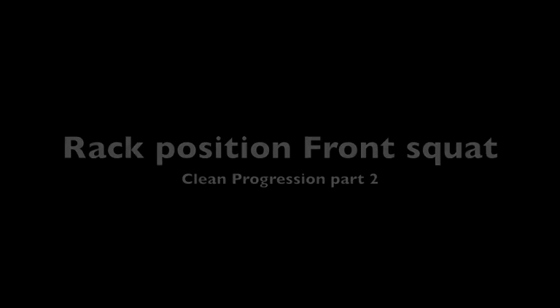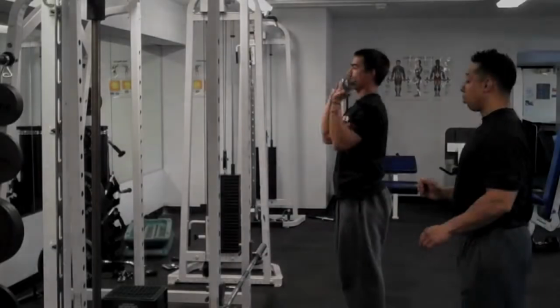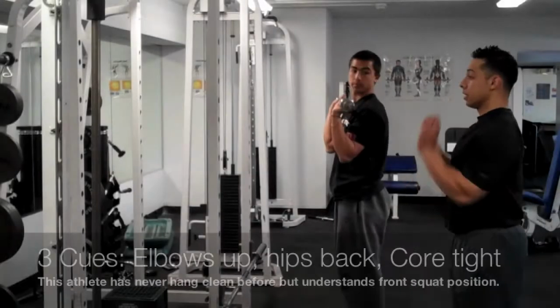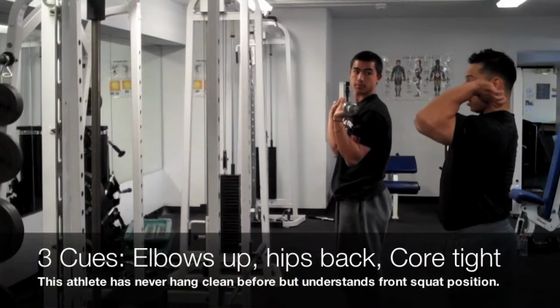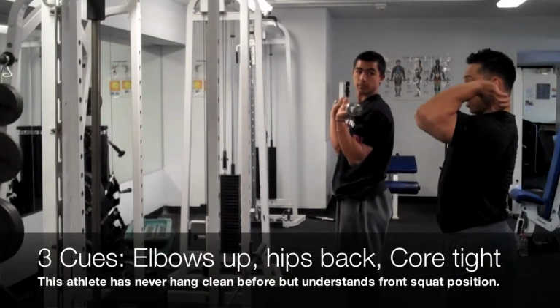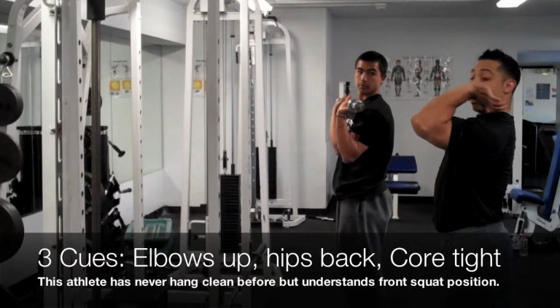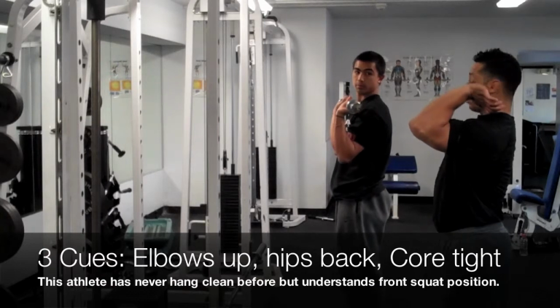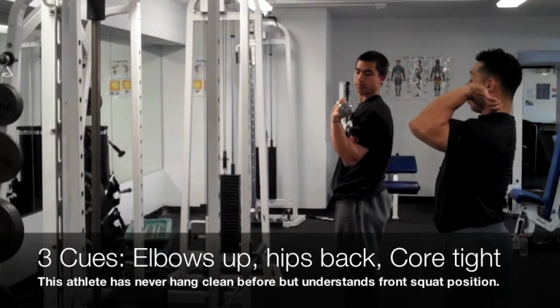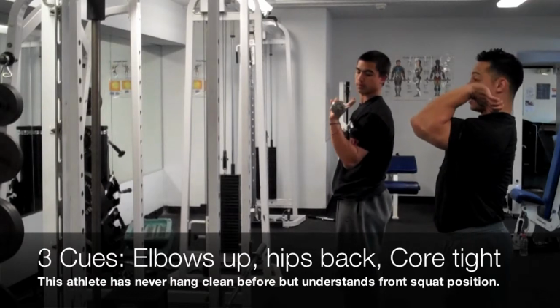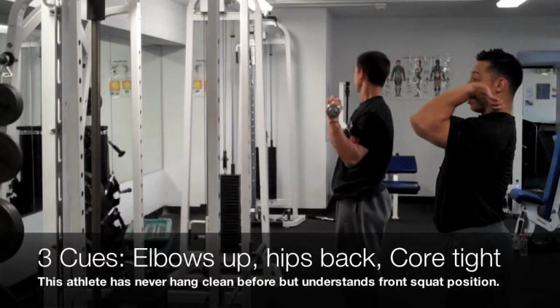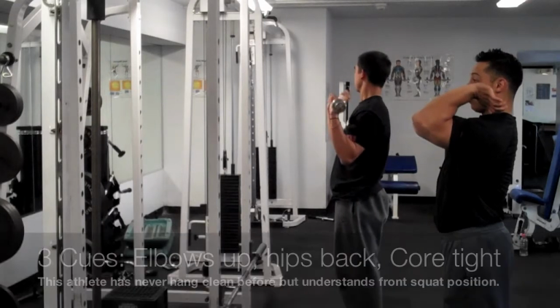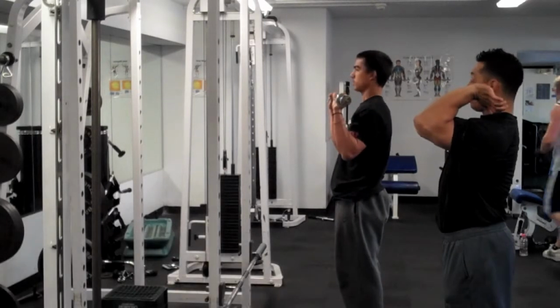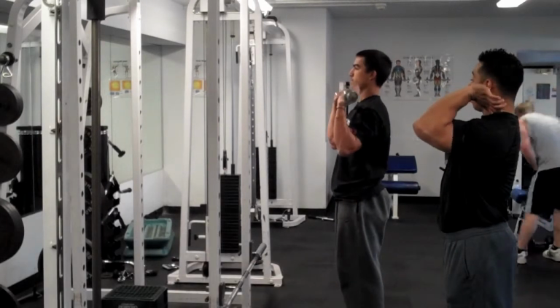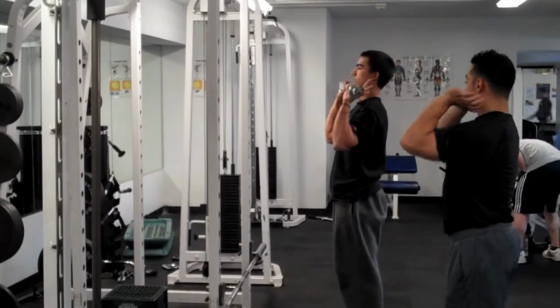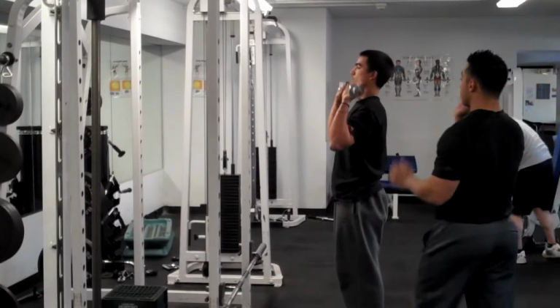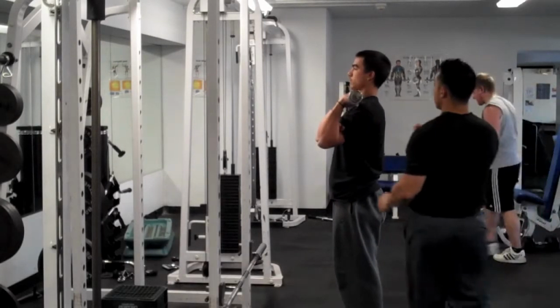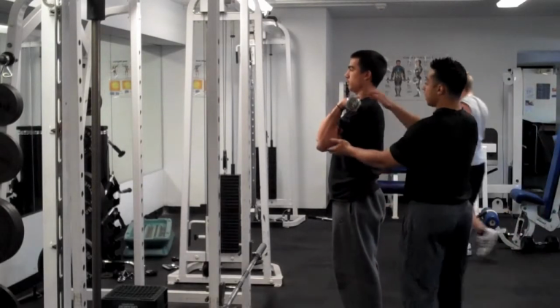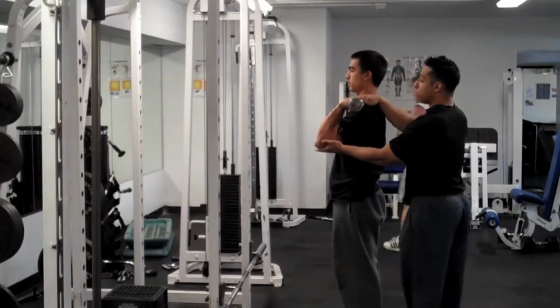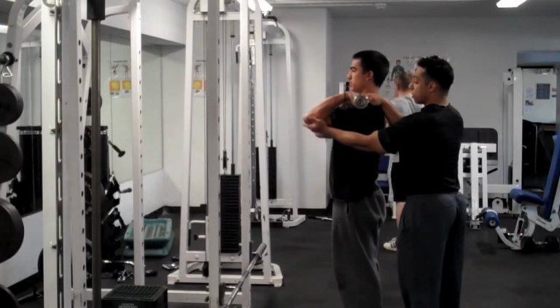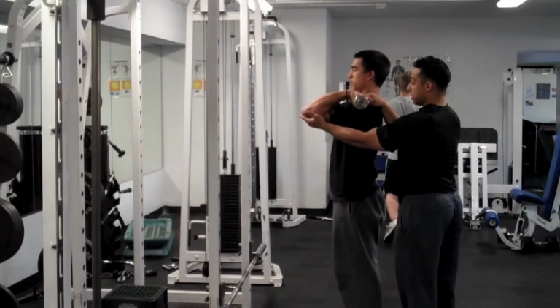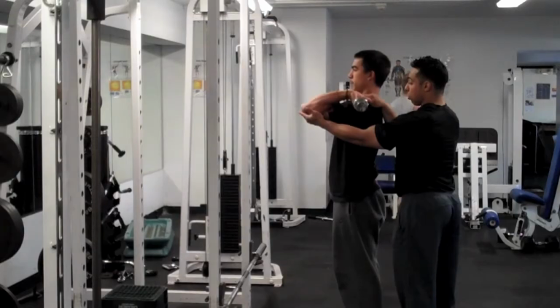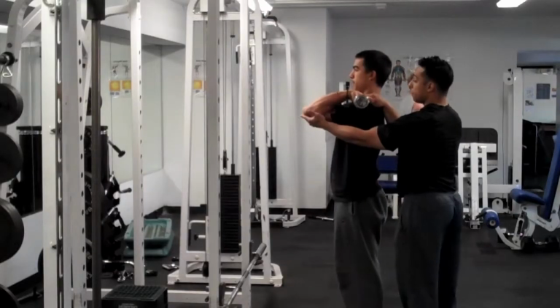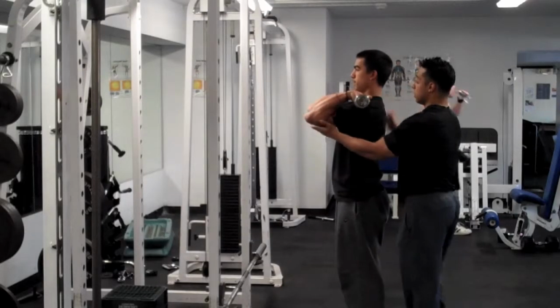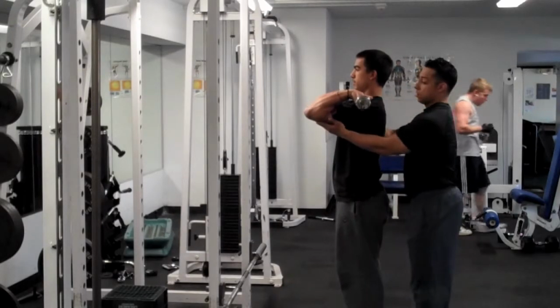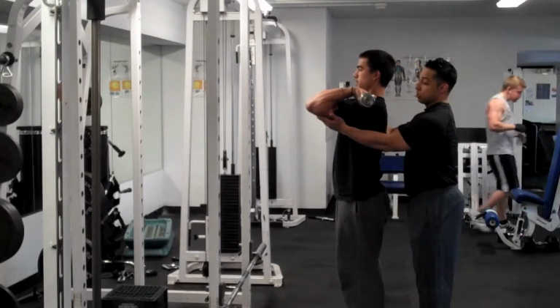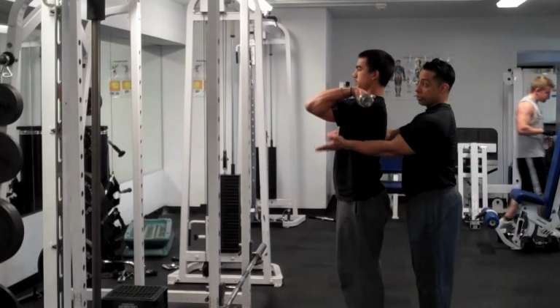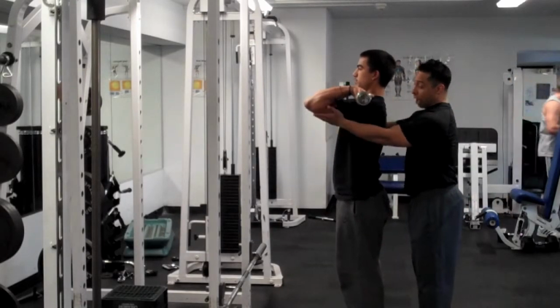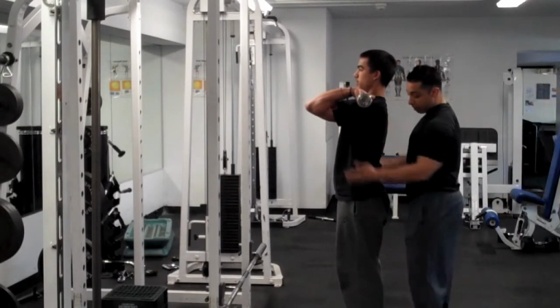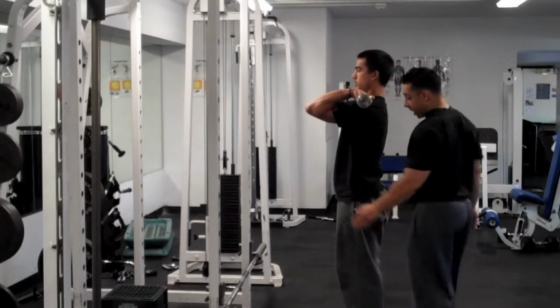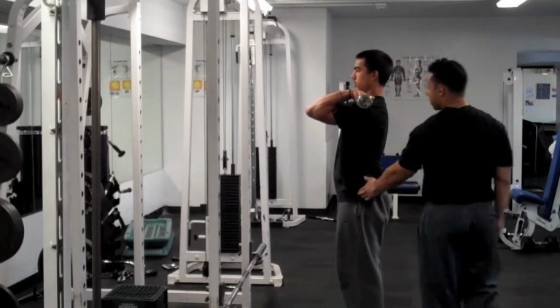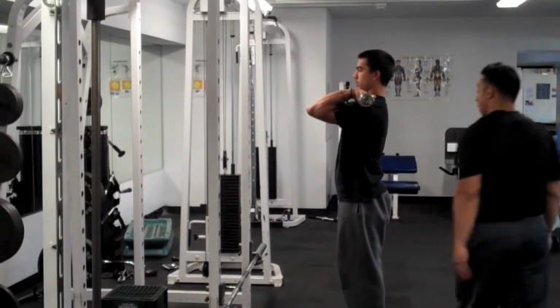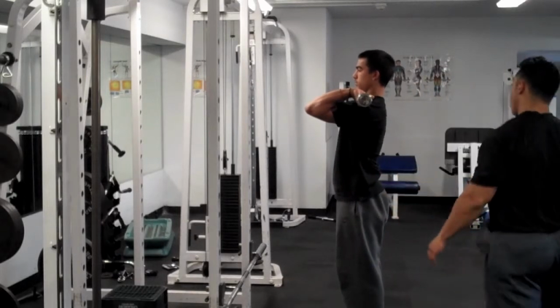I'm going to hold it in the squat — rack position. I want you to rest the bar right on your shoulders. Now you want to think elbows up the whole time. So real simple: elbows up, chest up, sit back, squat.